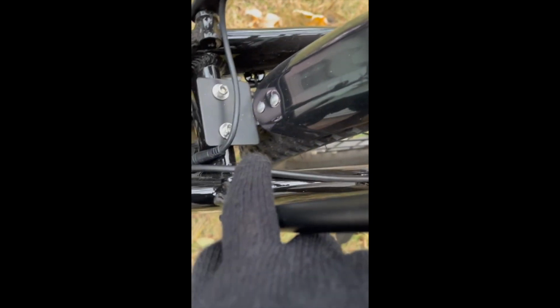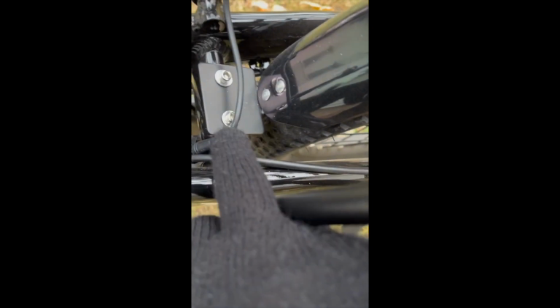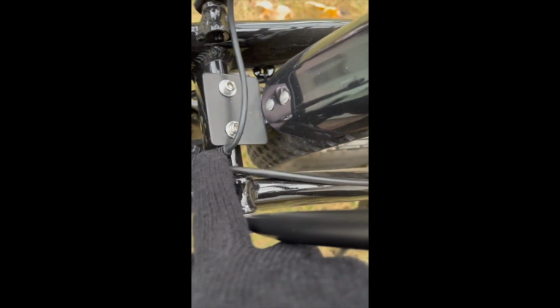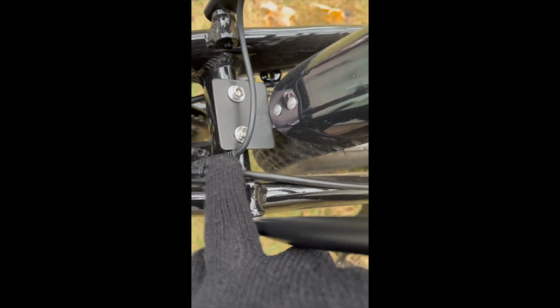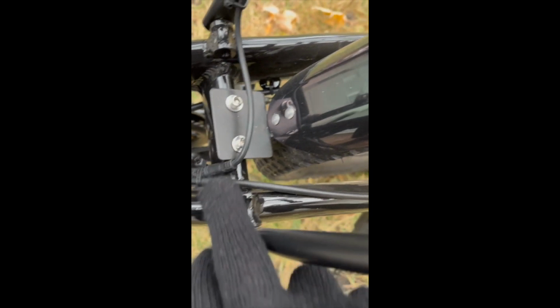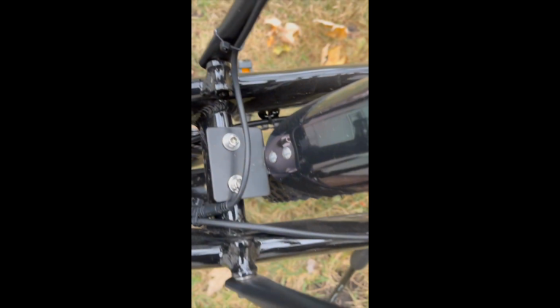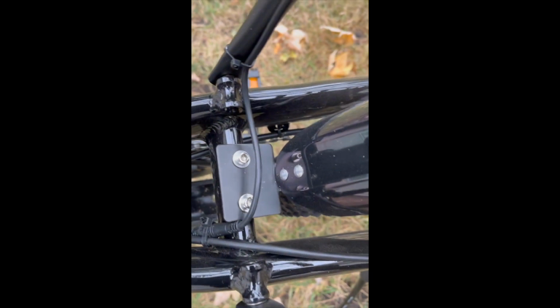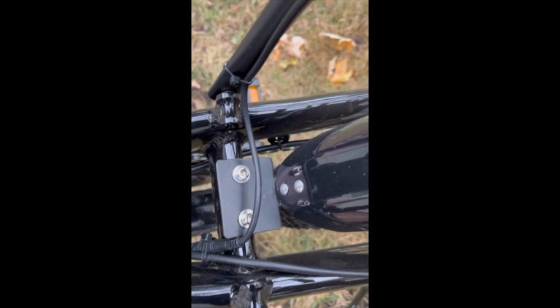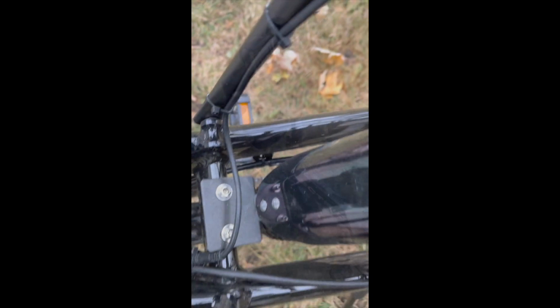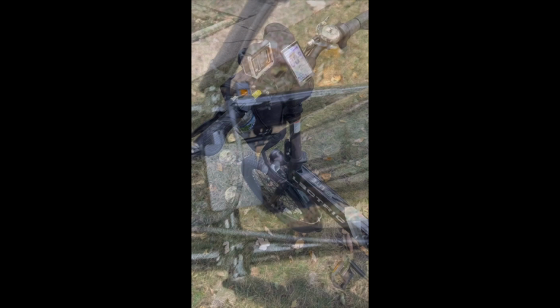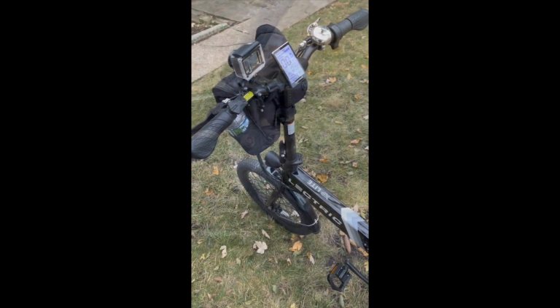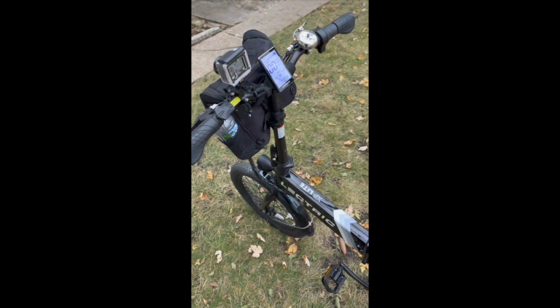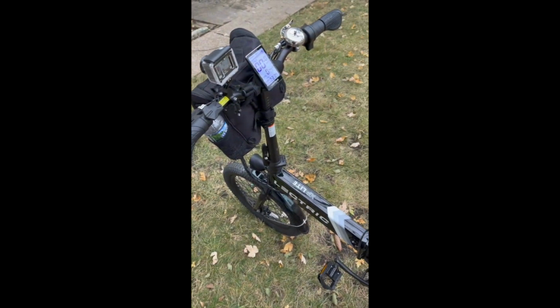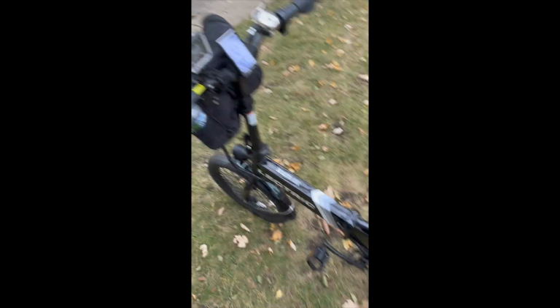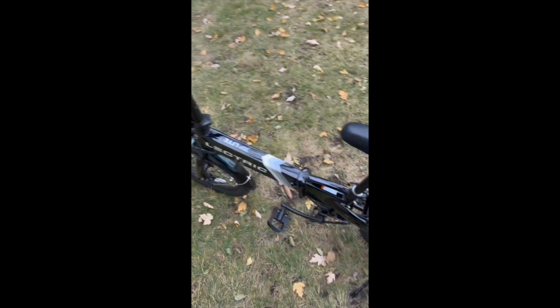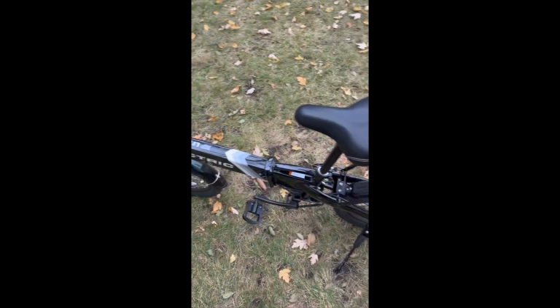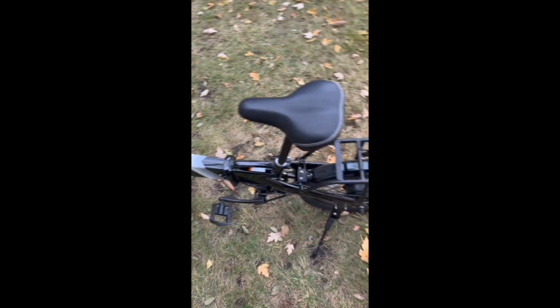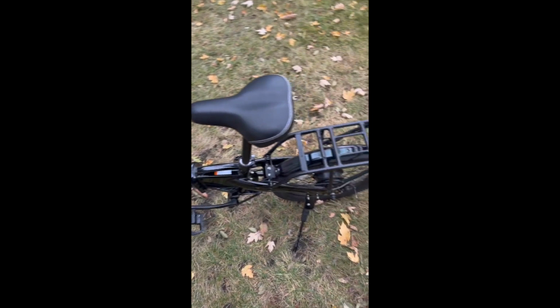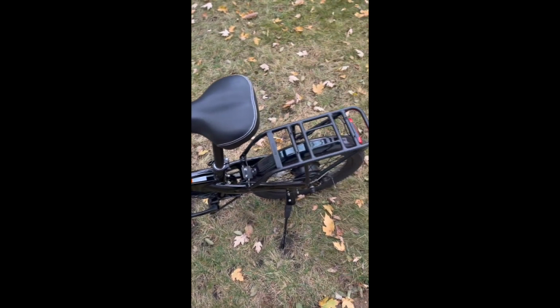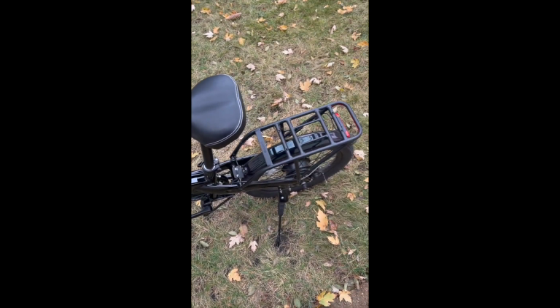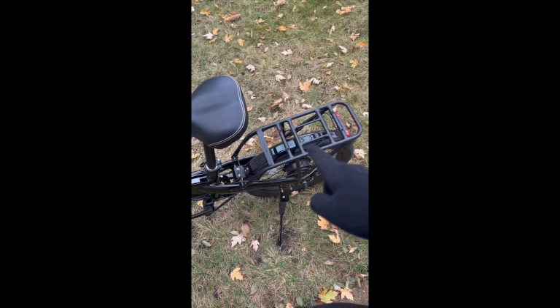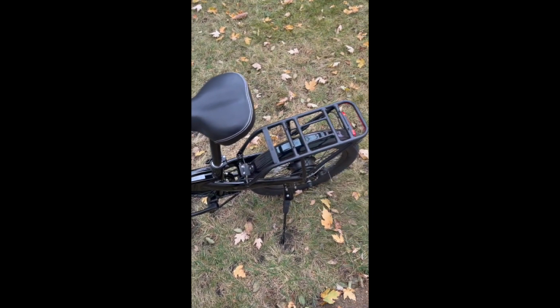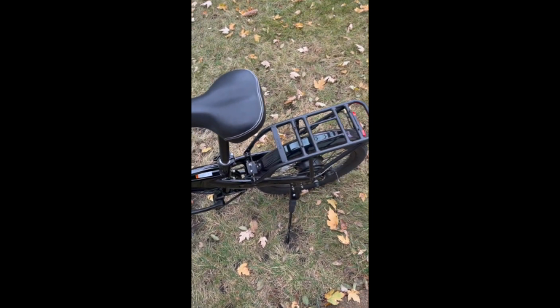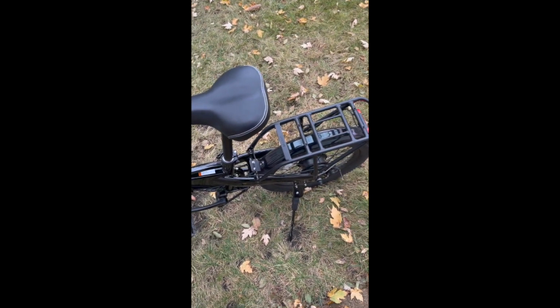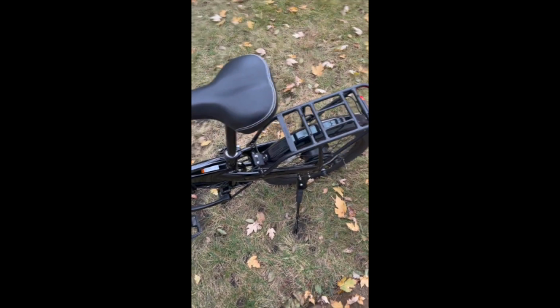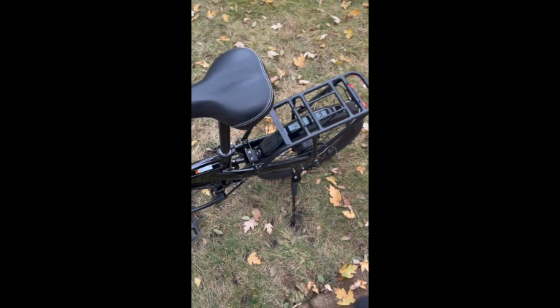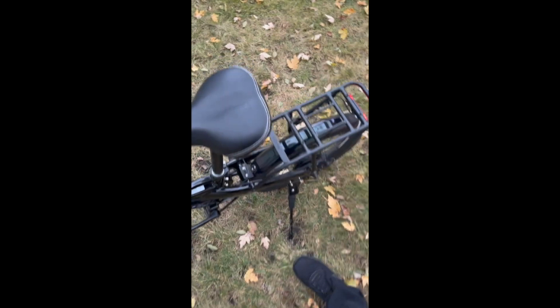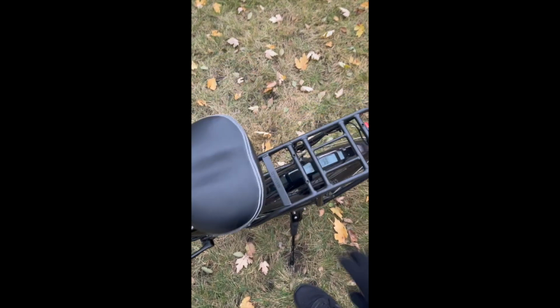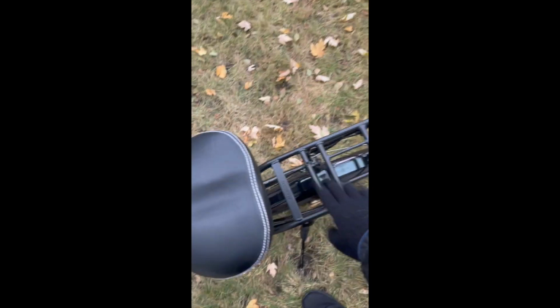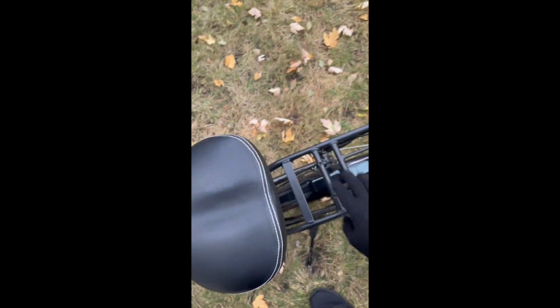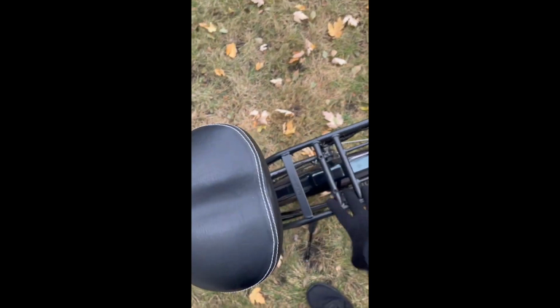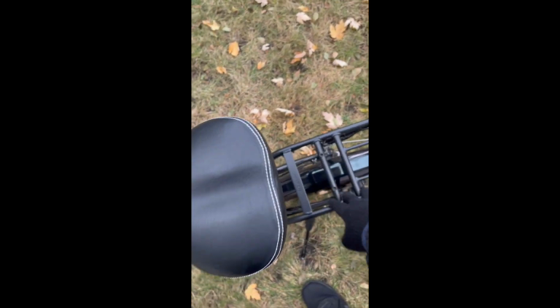I had to reroute this cord — I rerouted it this way and it's doing fantastic. I'm loving this bike still. I like this new thing here — when I want to carry my U-lock, I'll put it on here.